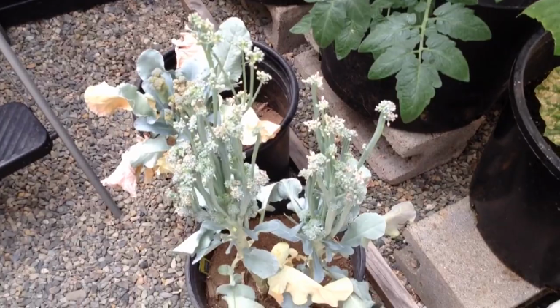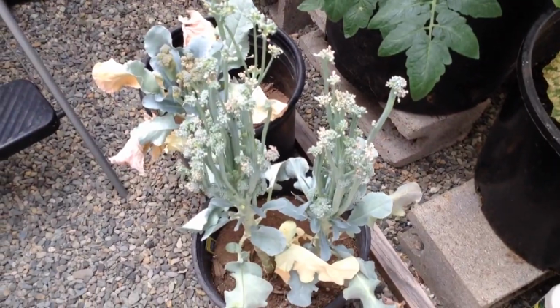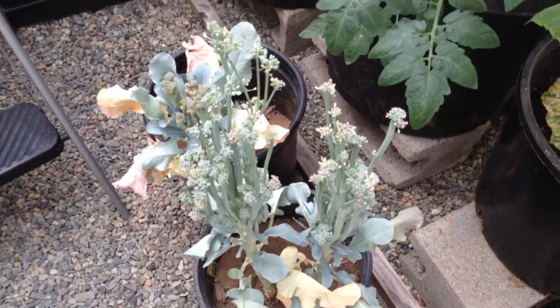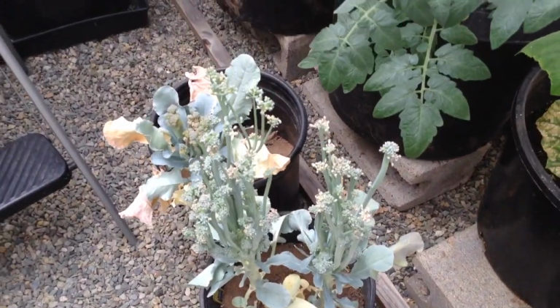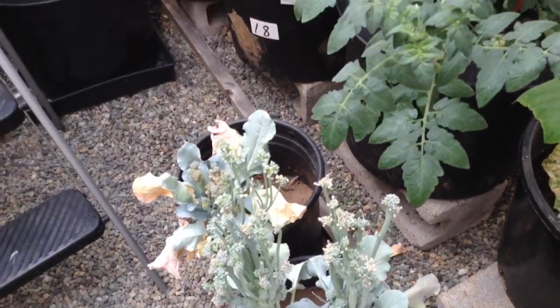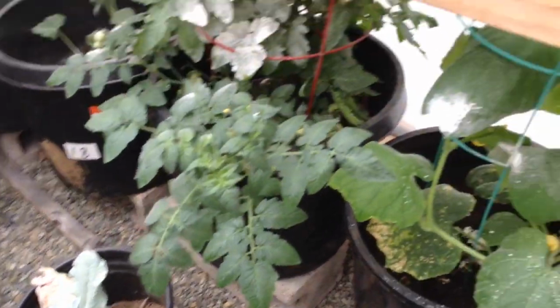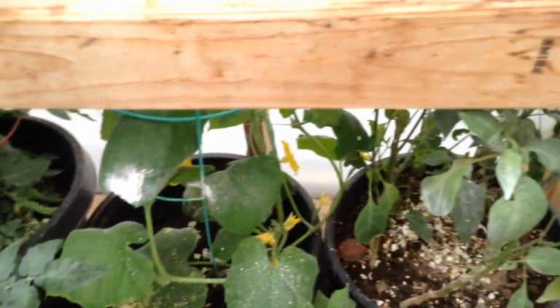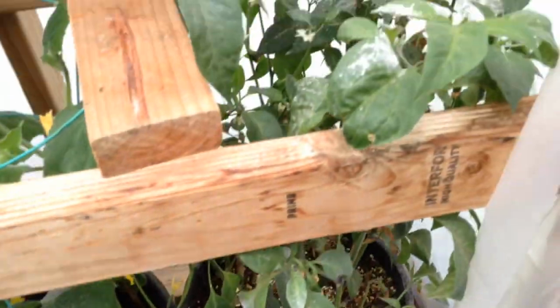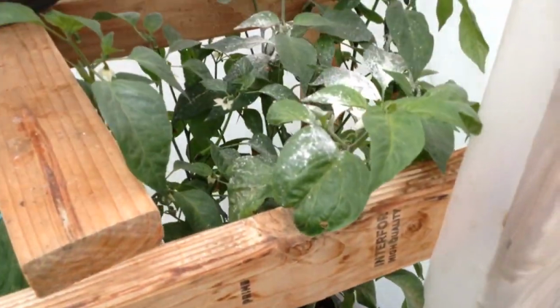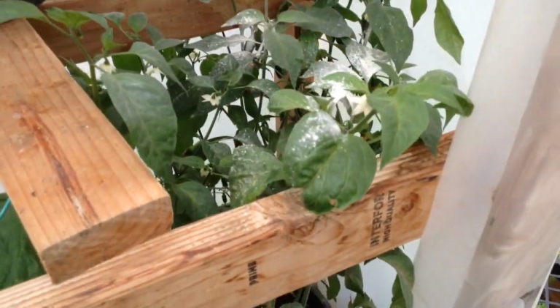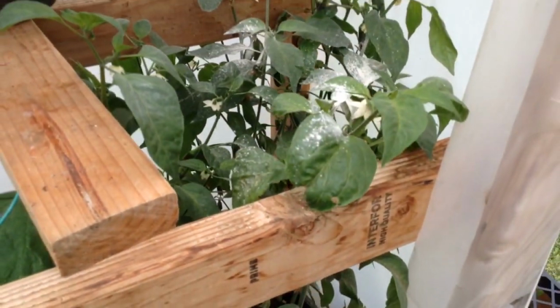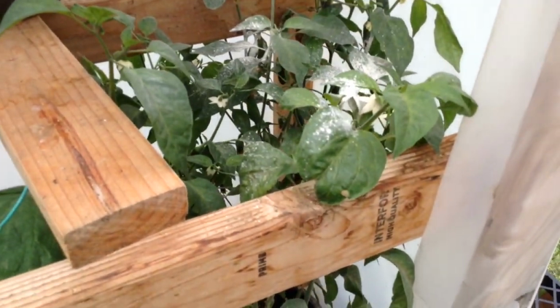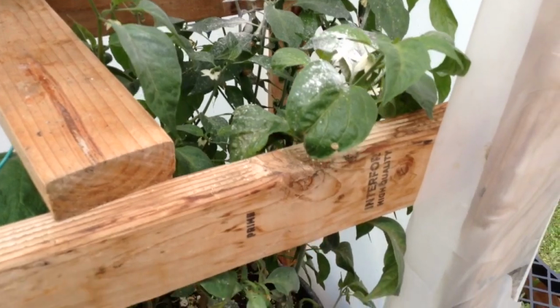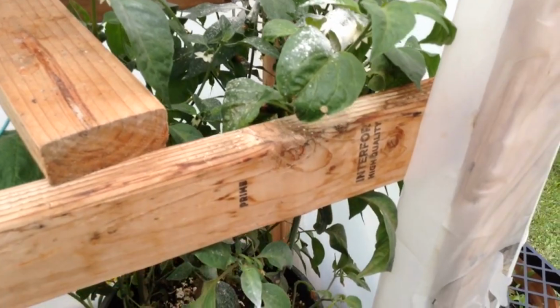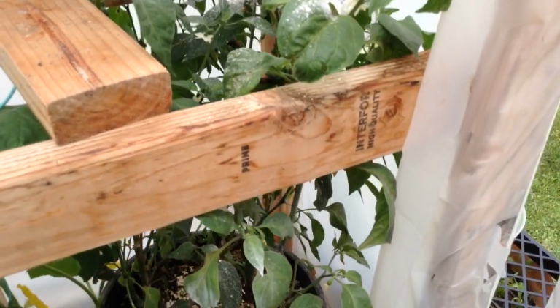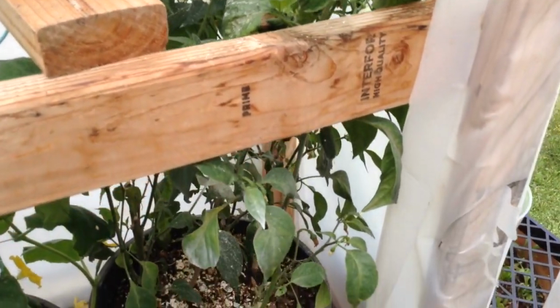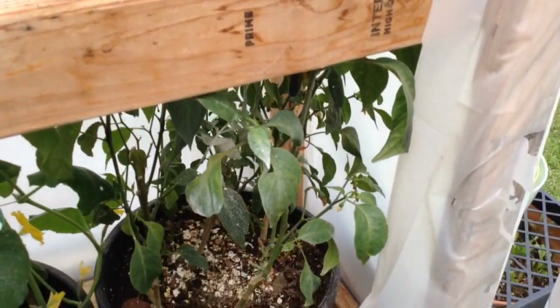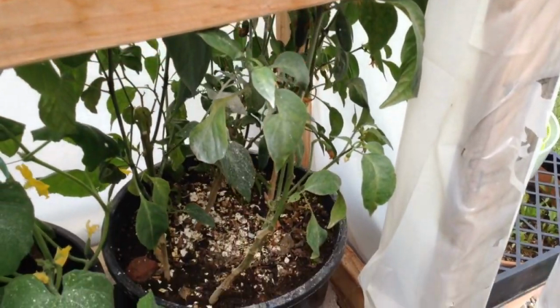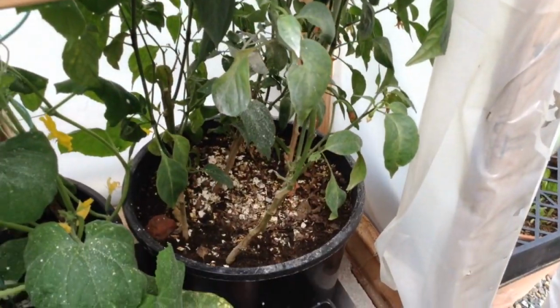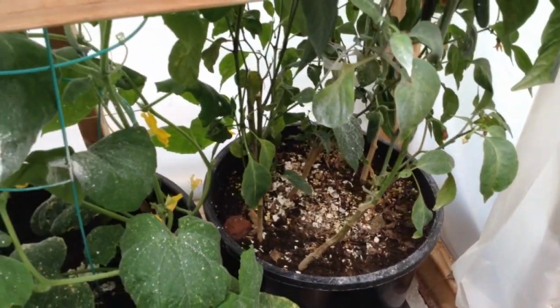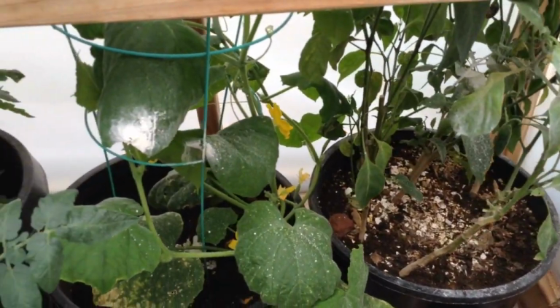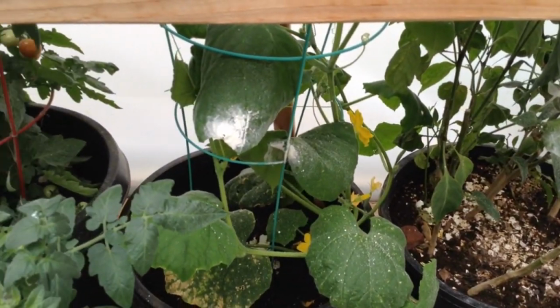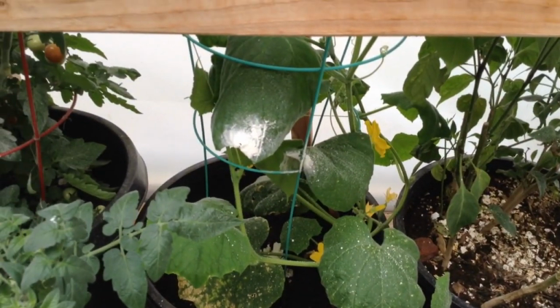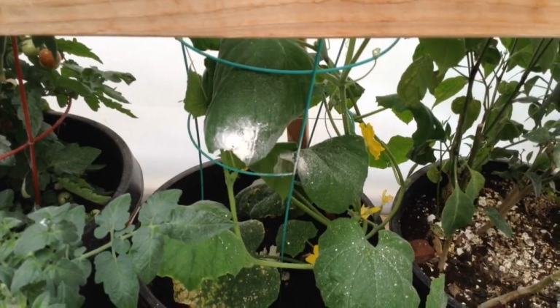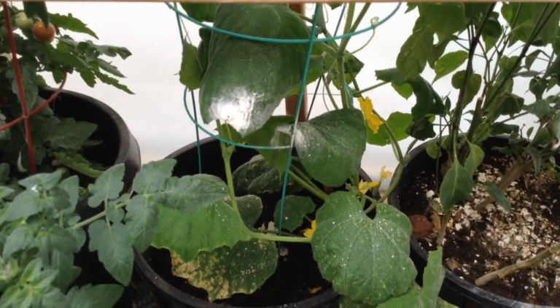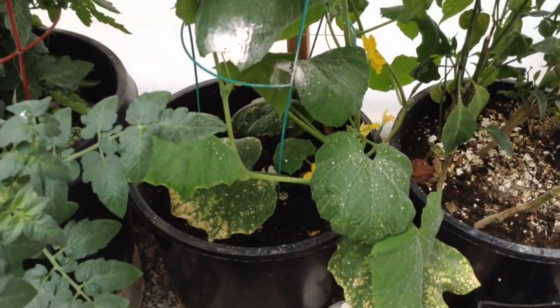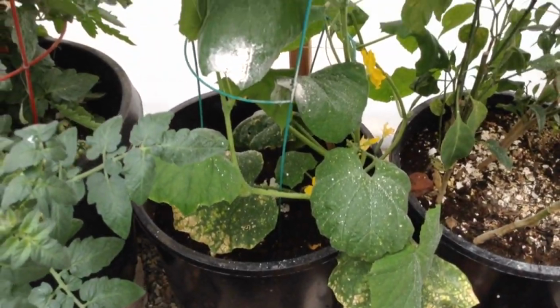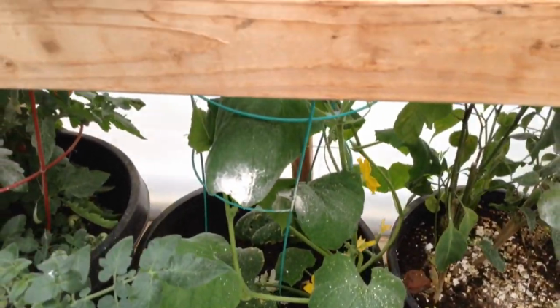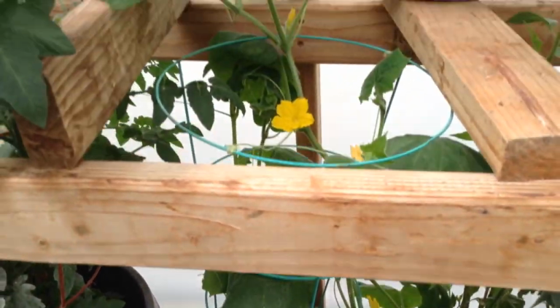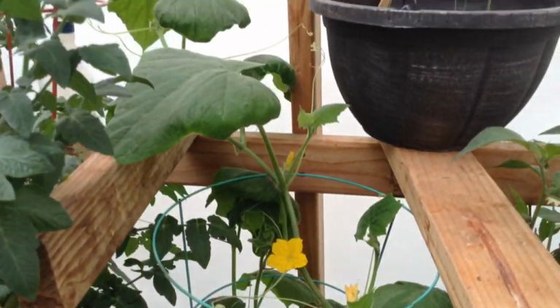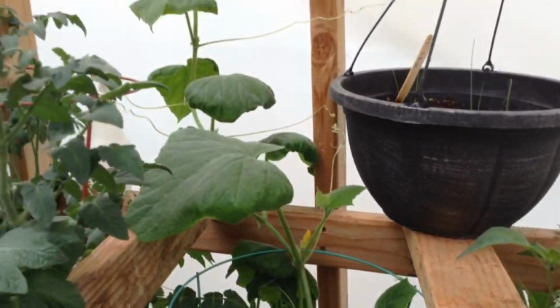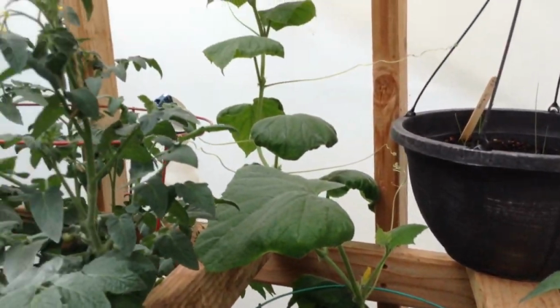Our broccoli needs some water. If you notice the white powder on these, it's that diatomaceous earth I've been using. These are chili plants. Here is another cucumber and it's just crawling all over the place and grabbing things.